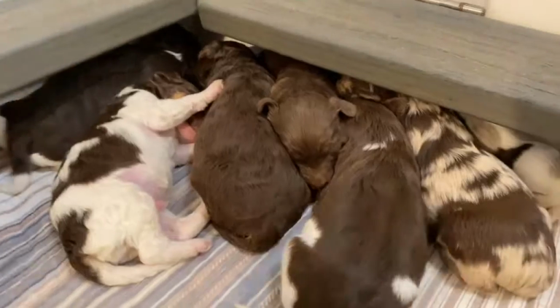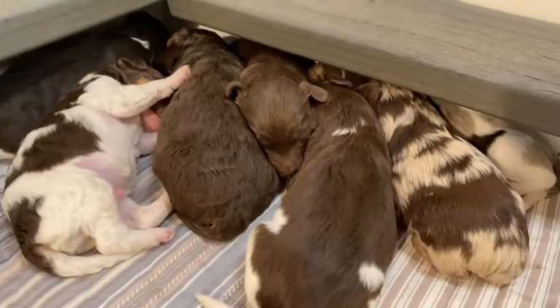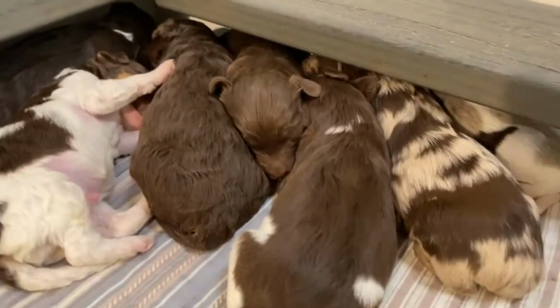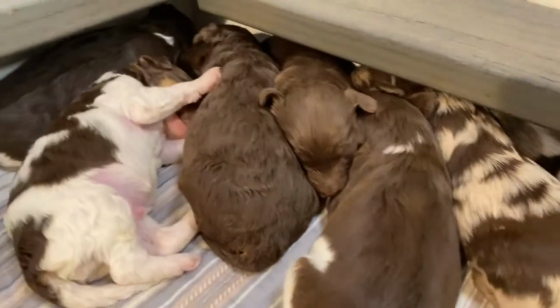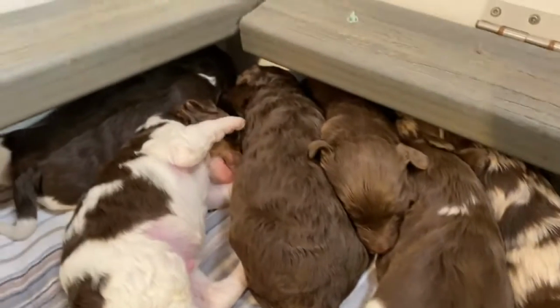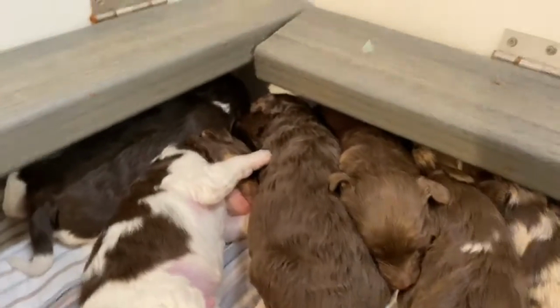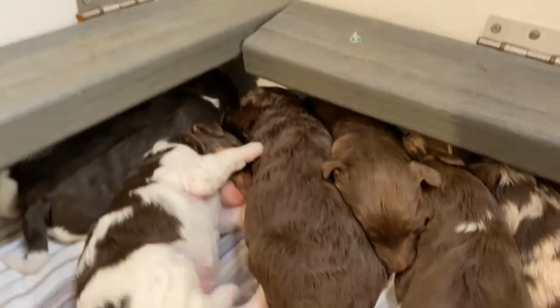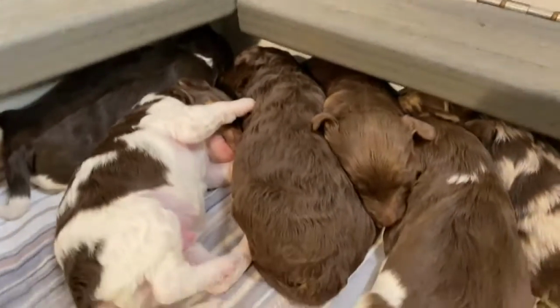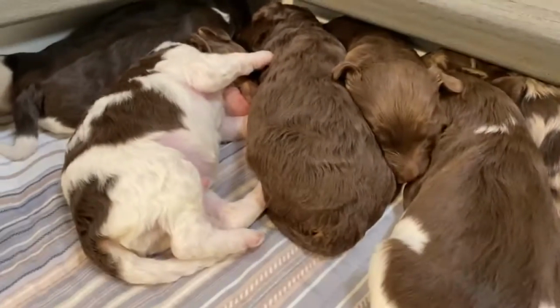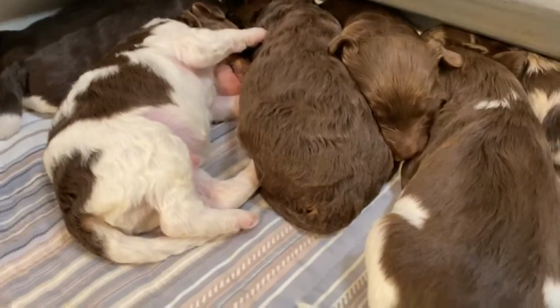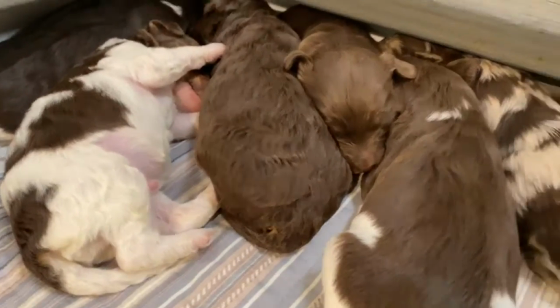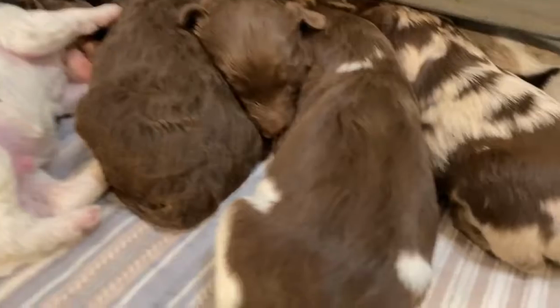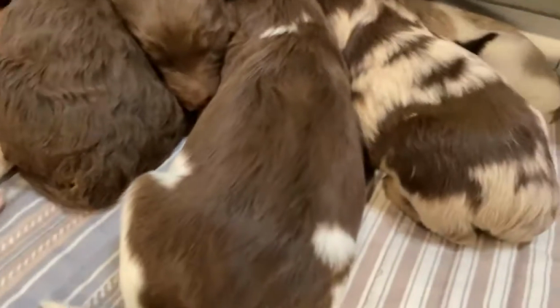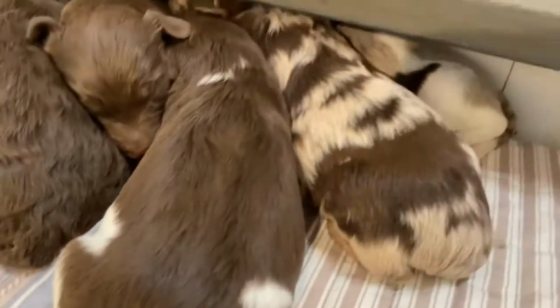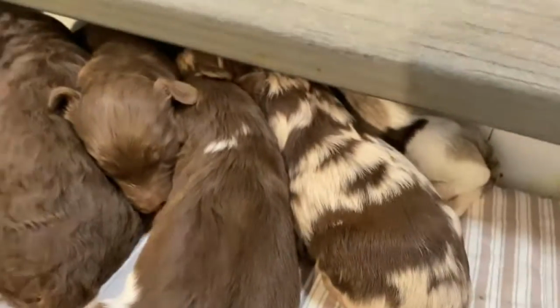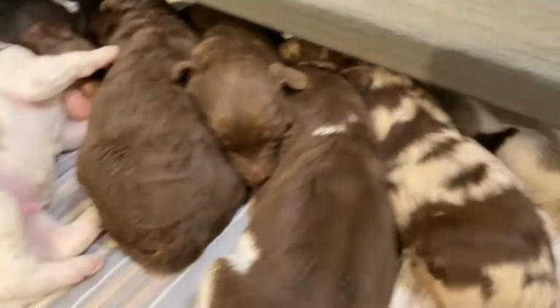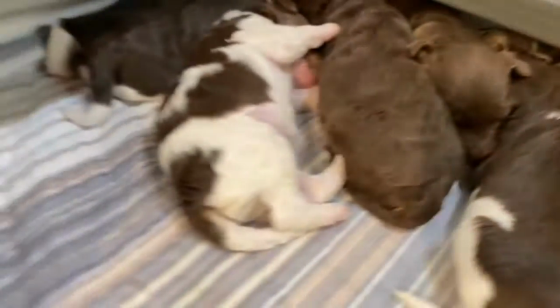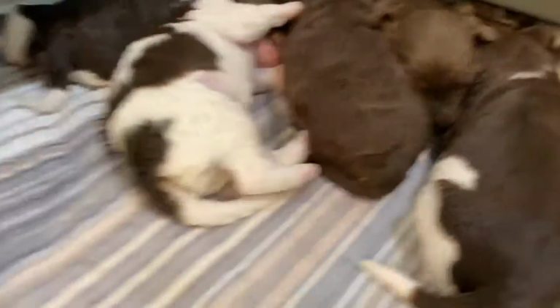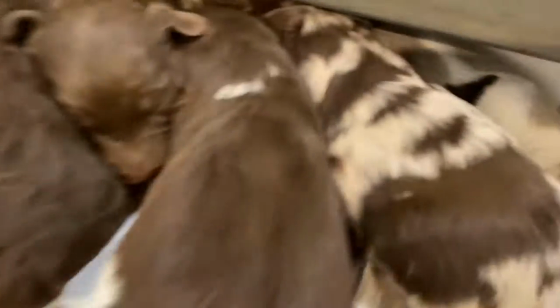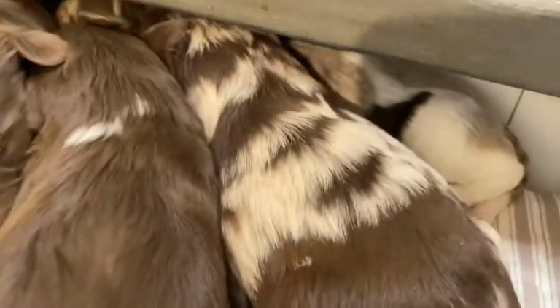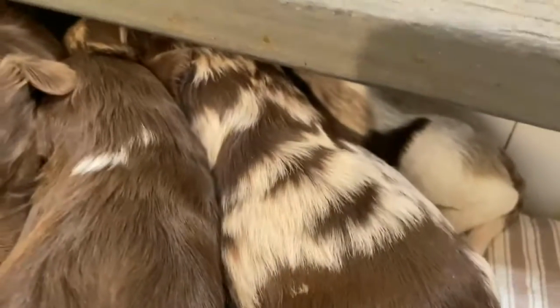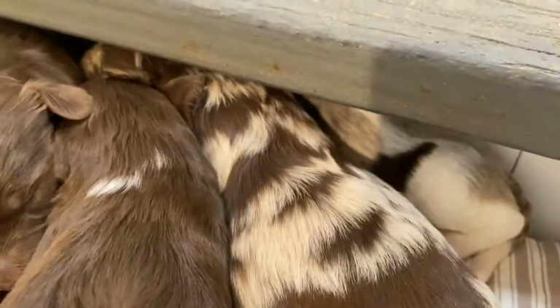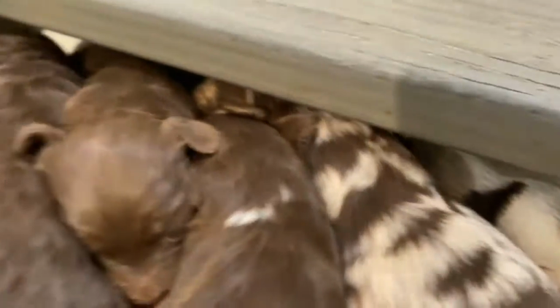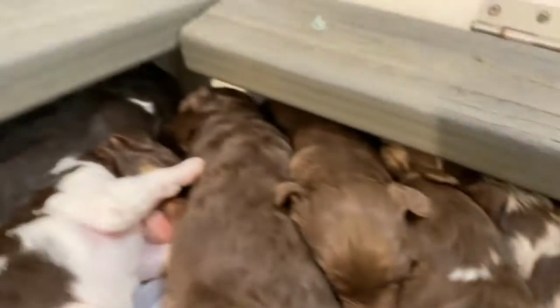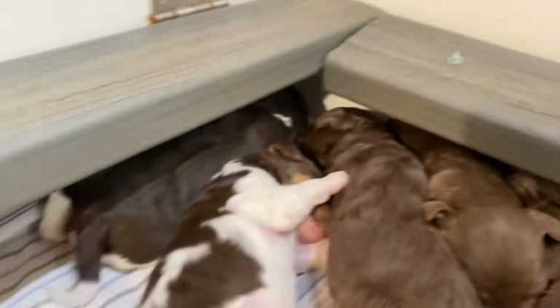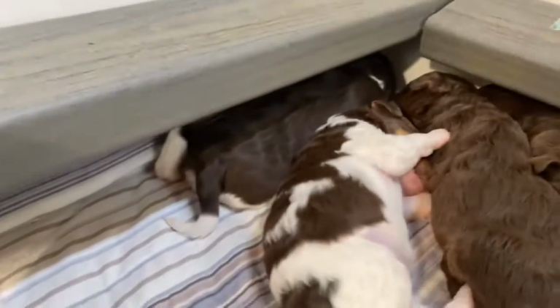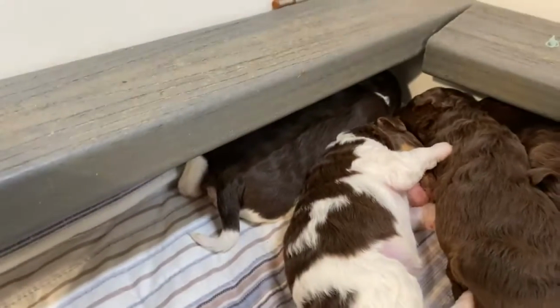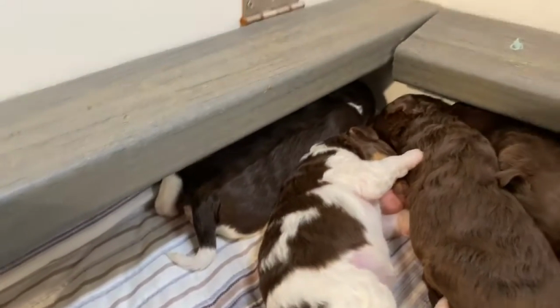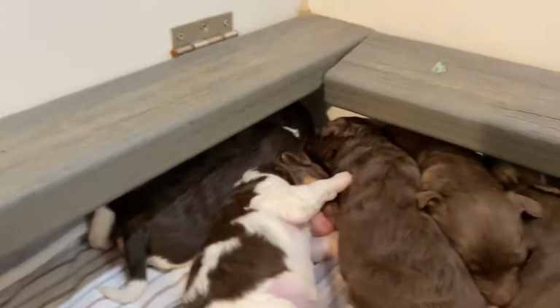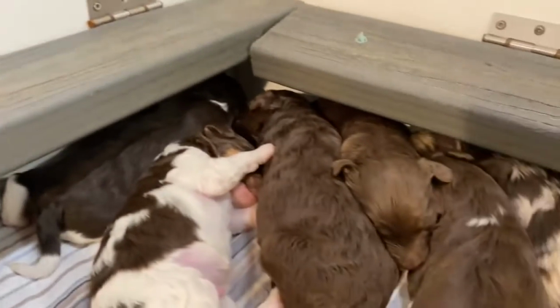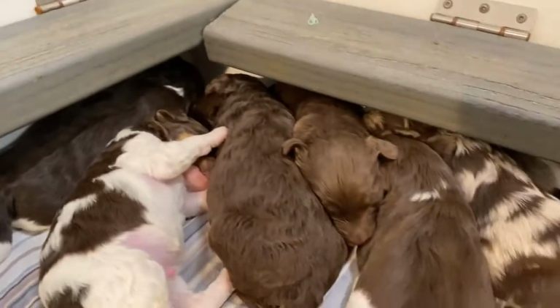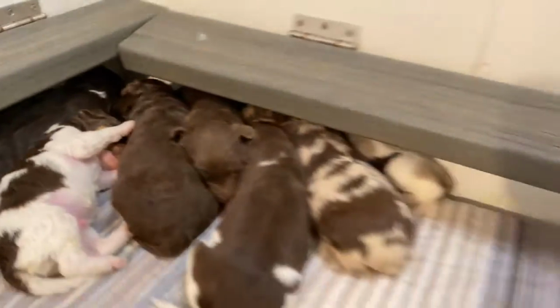These are Nina's babies. We've got some chocolates, we've got some Phantoms, we've got some parties, we have some Merles, and we have all sorts of little babies.